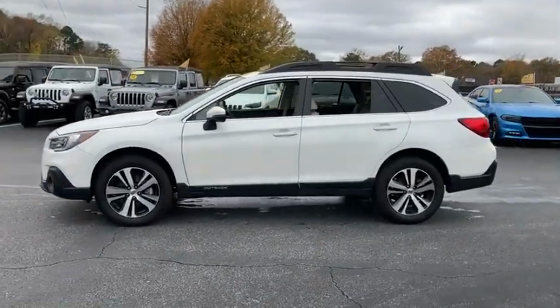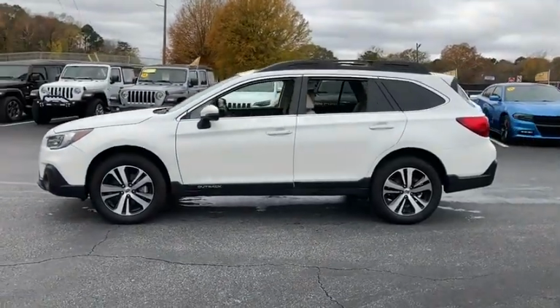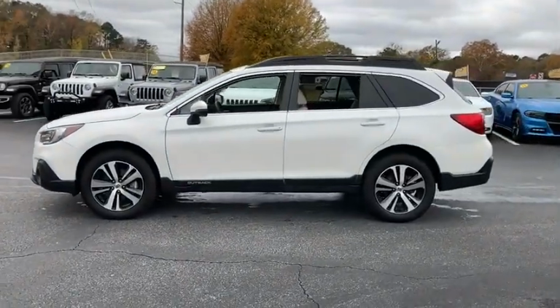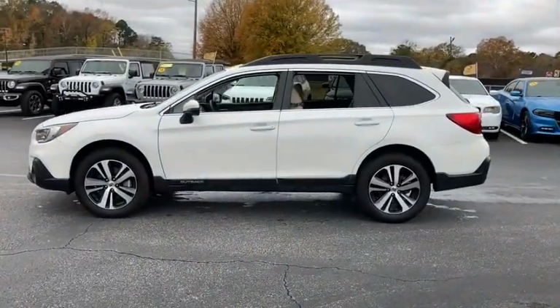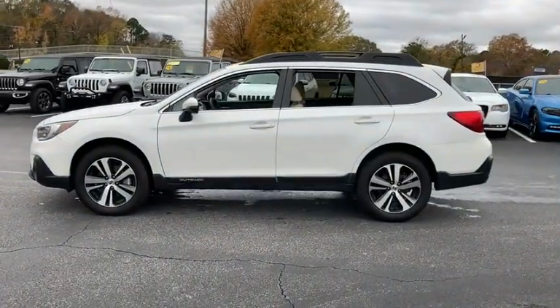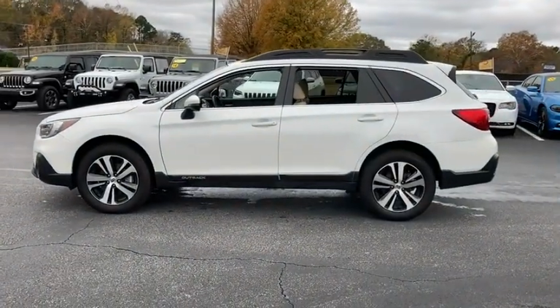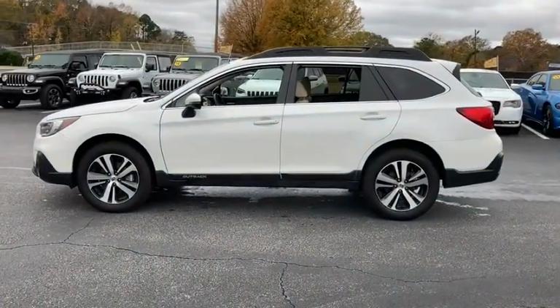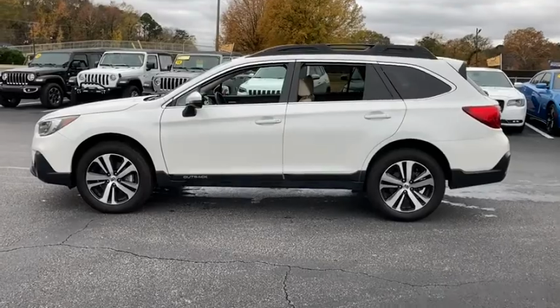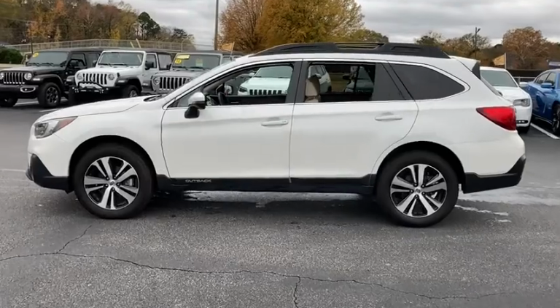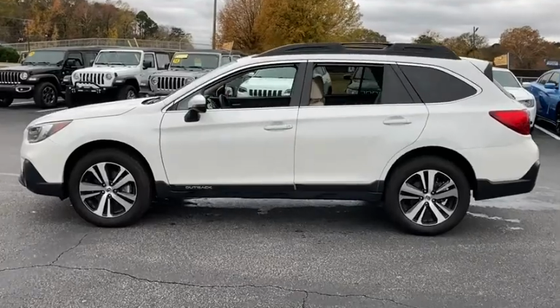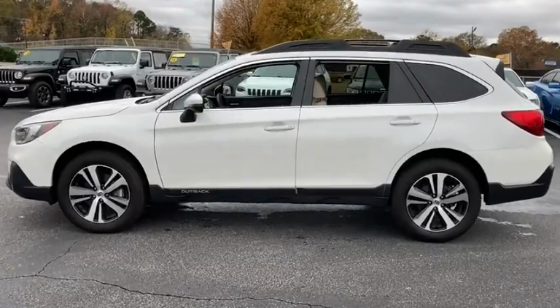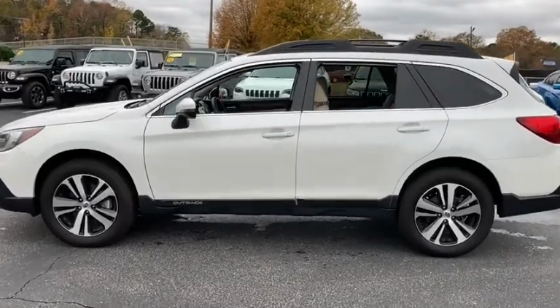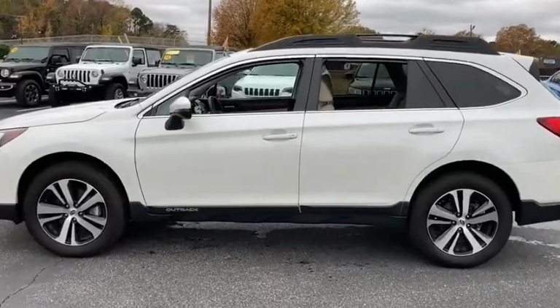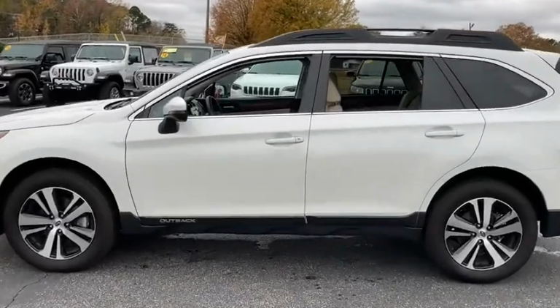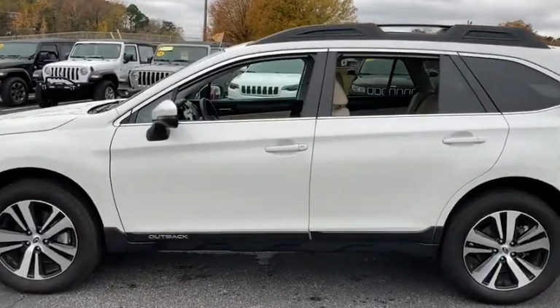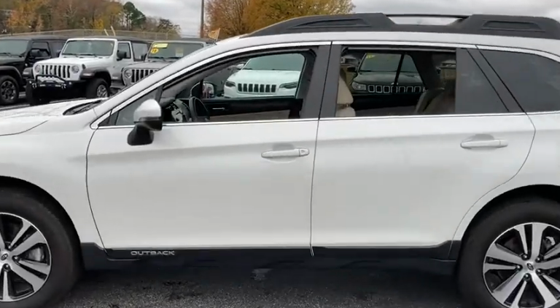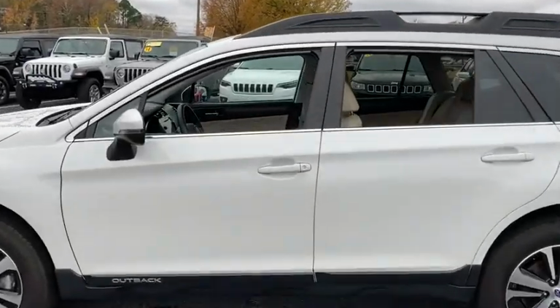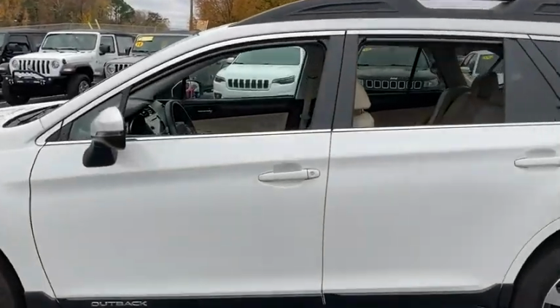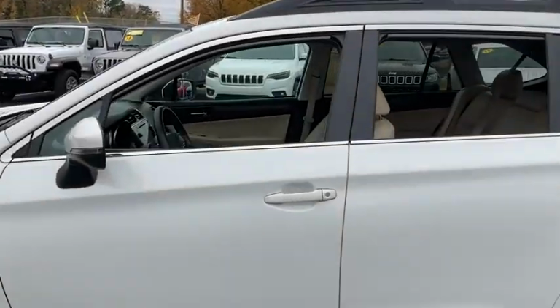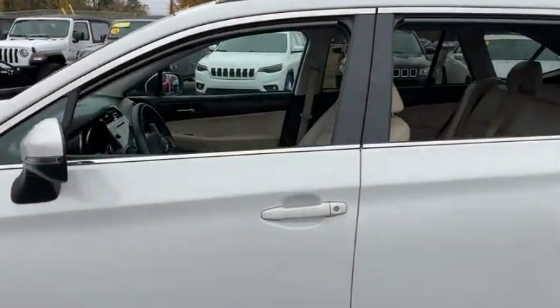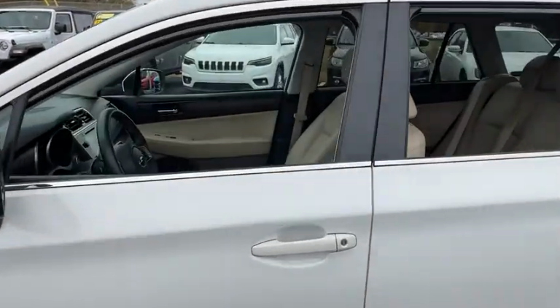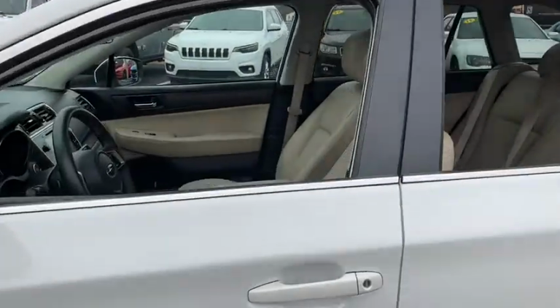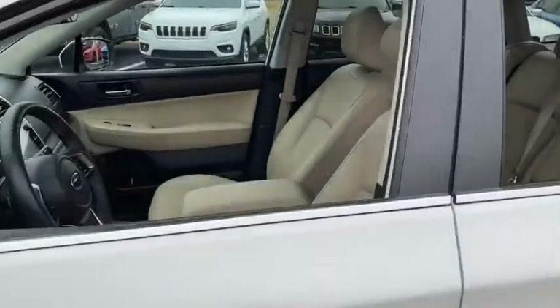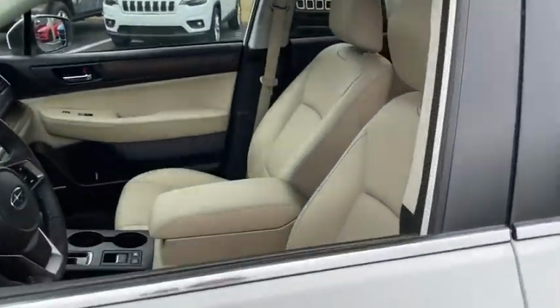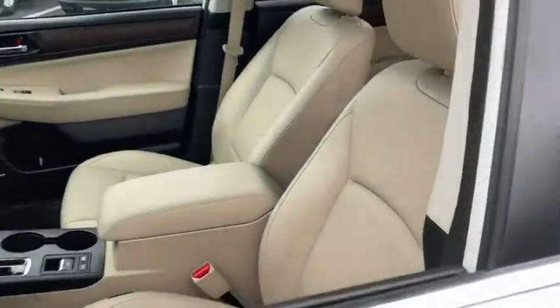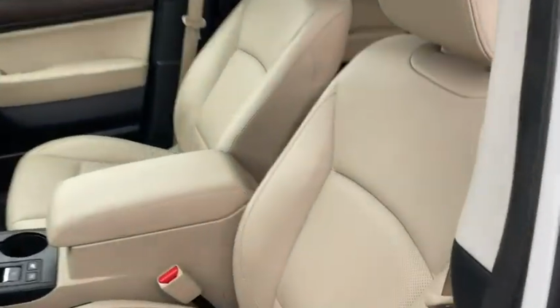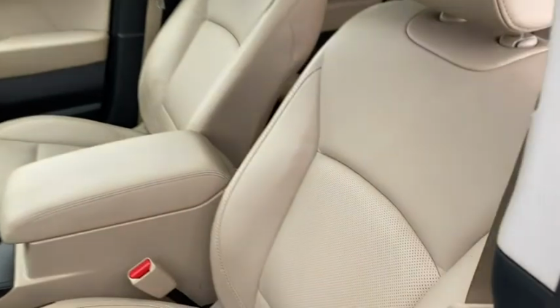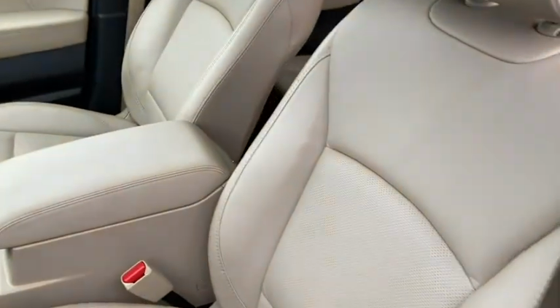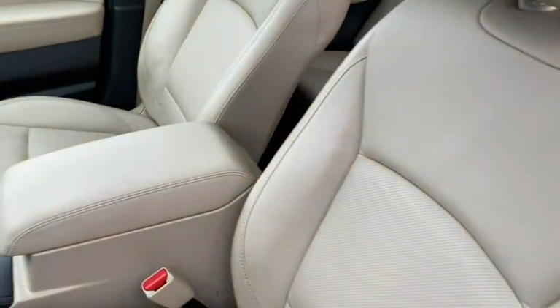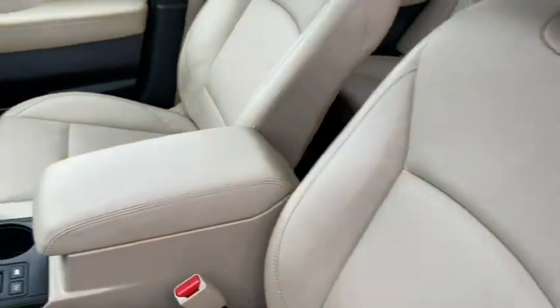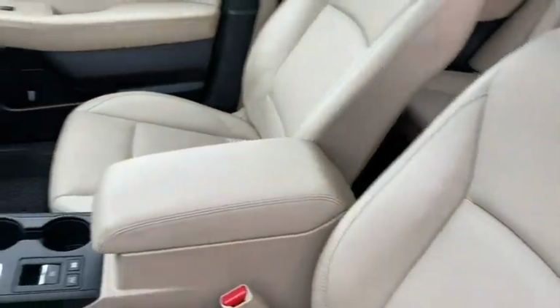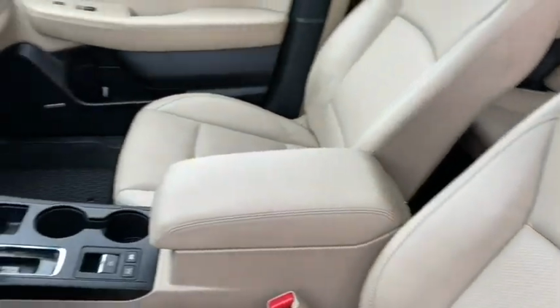The compact SUV with an adventurous spirit — elevated road clearance, all-wheel drive, and impressive towing capacity help you make the most of every excursion.